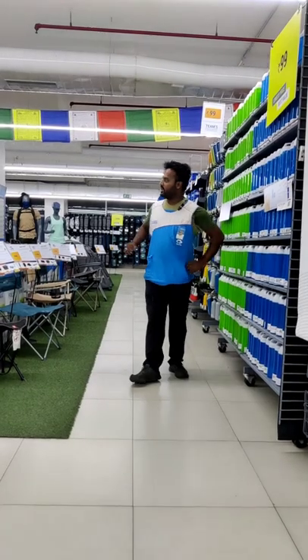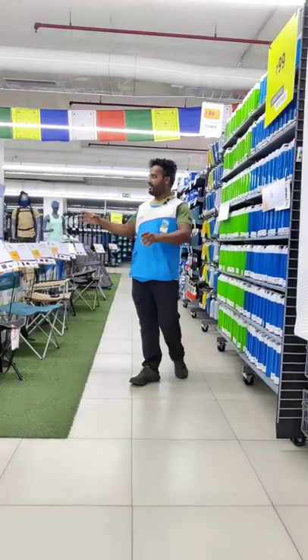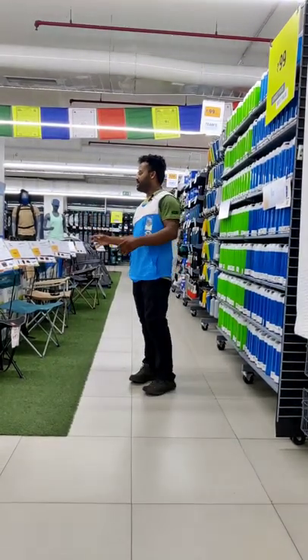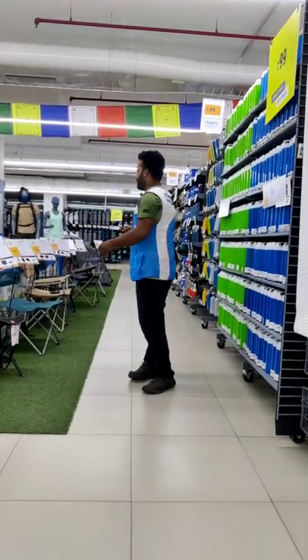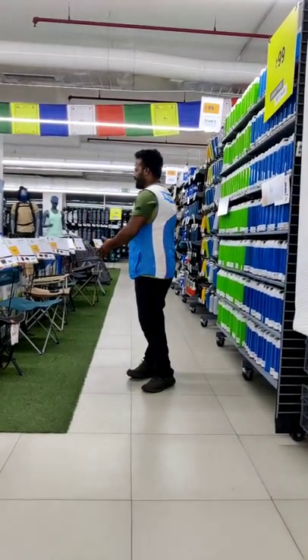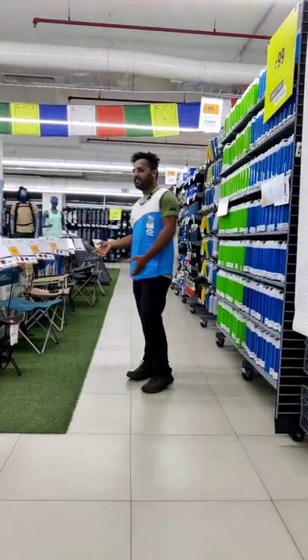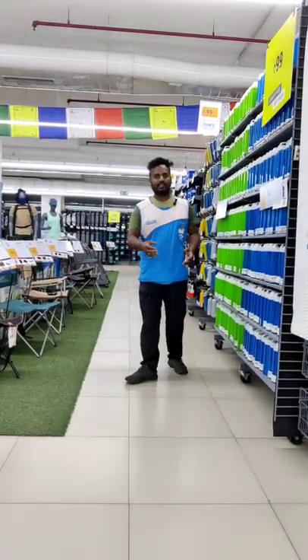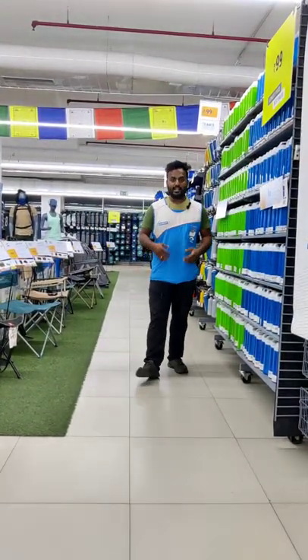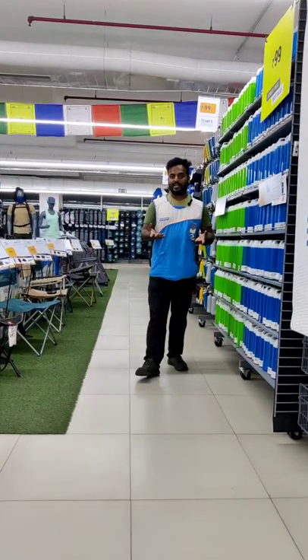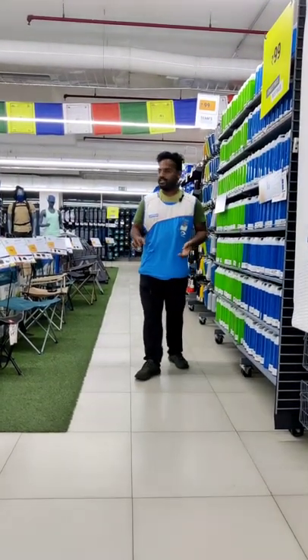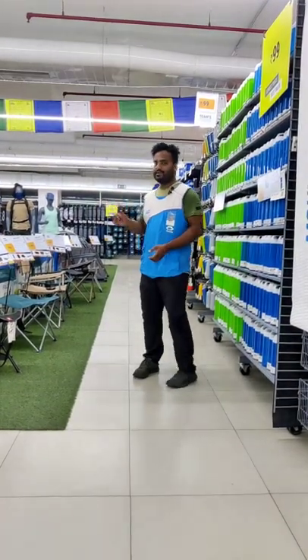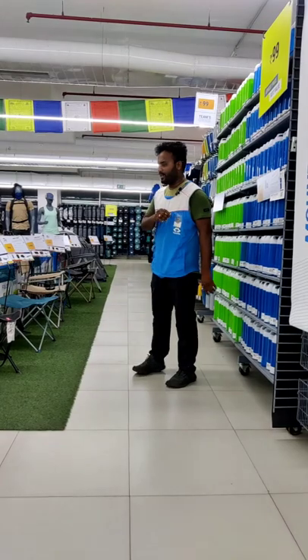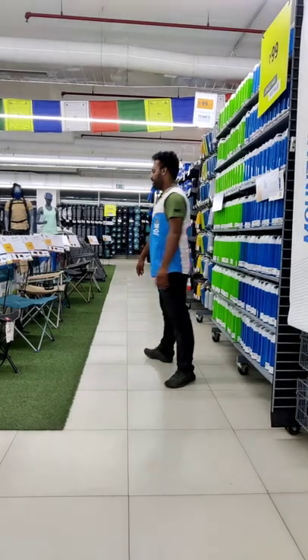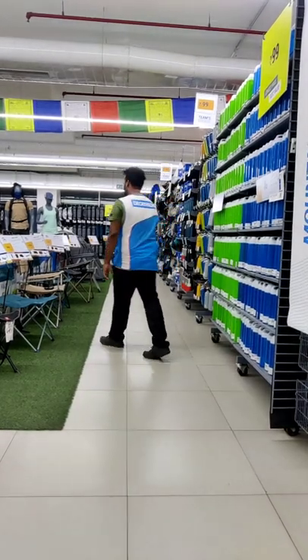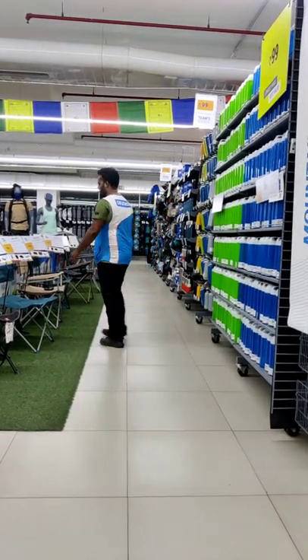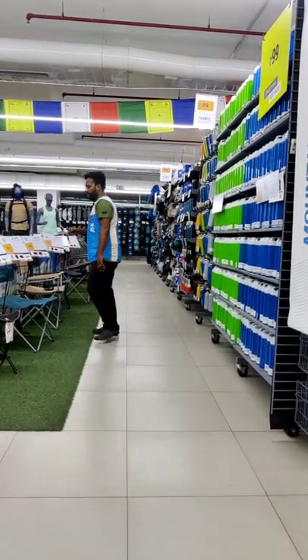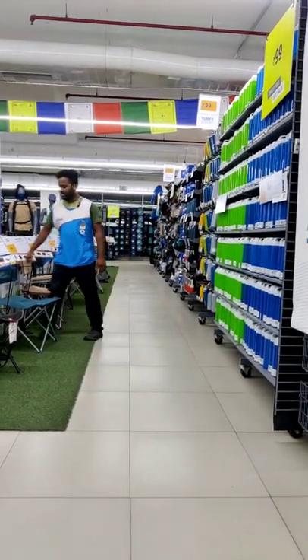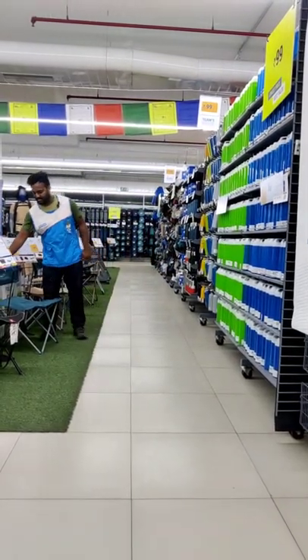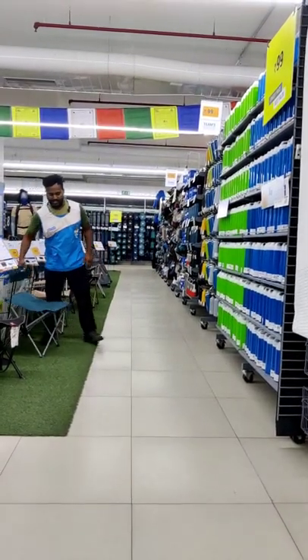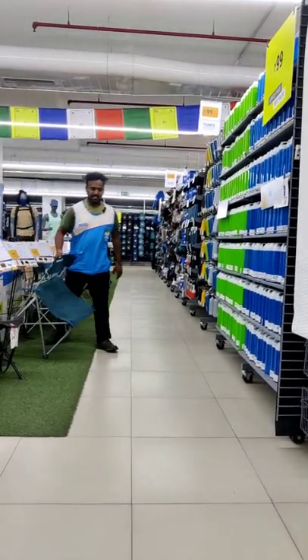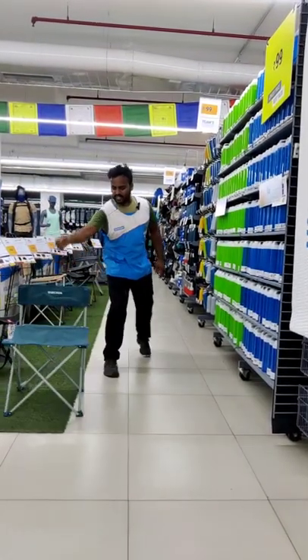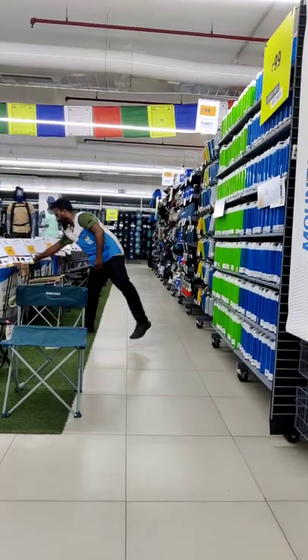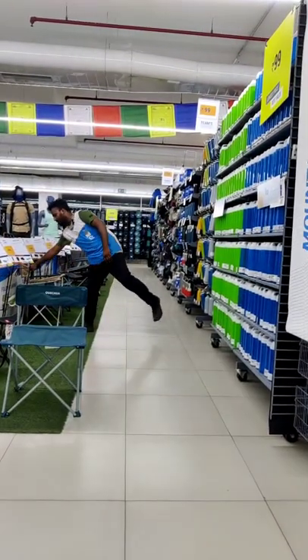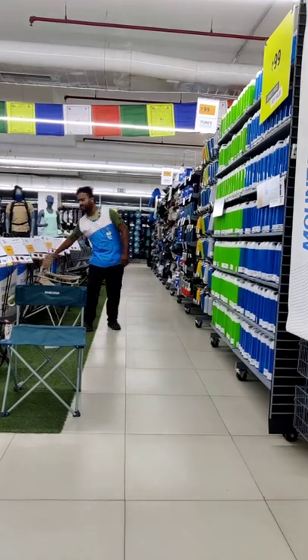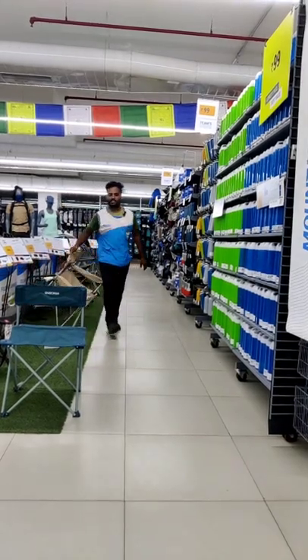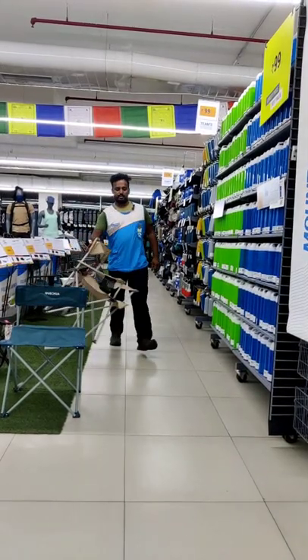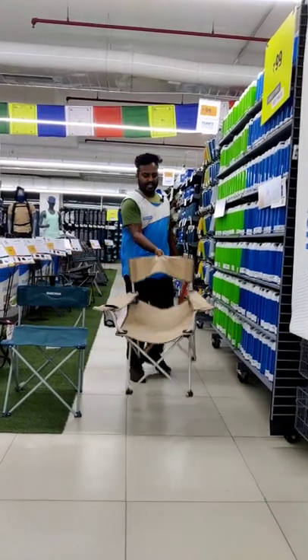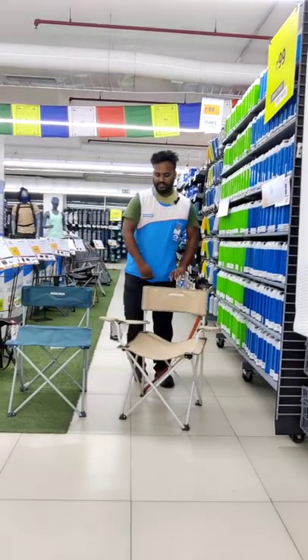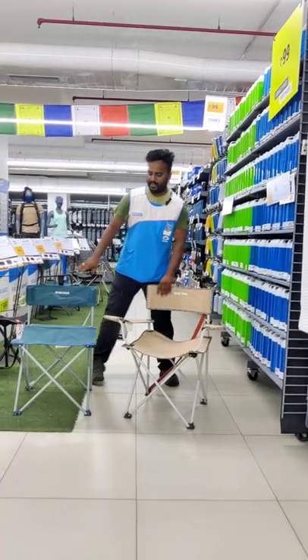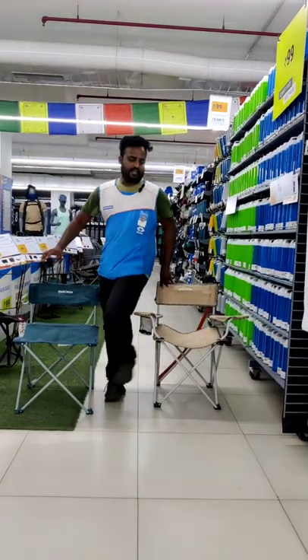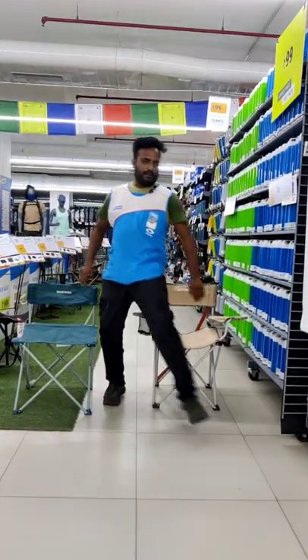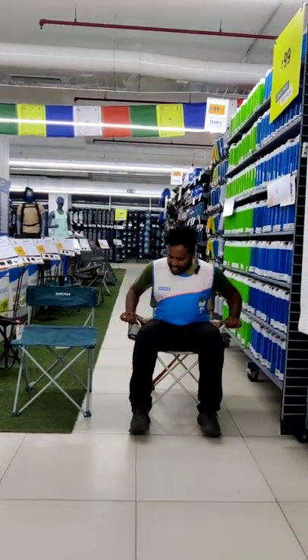I will introduce you to a camping chair. There is already a chair, but there is a difference — there is another version of the chair. What is the difference between the two chairs? Here is the armrest.